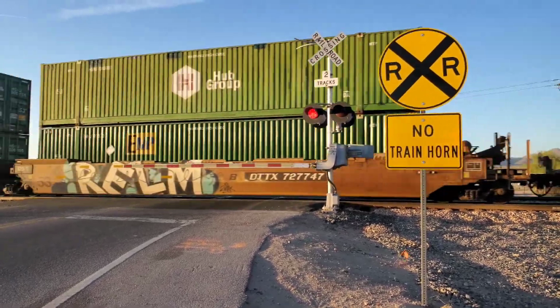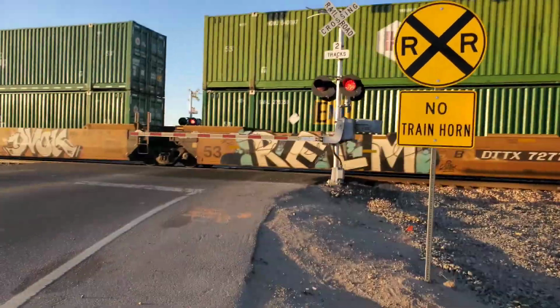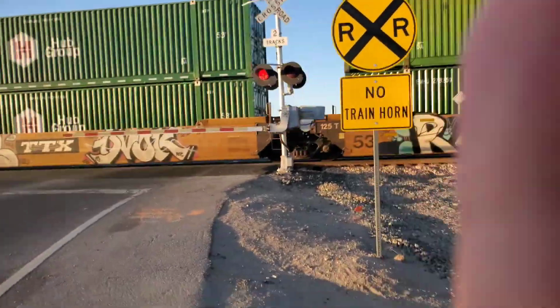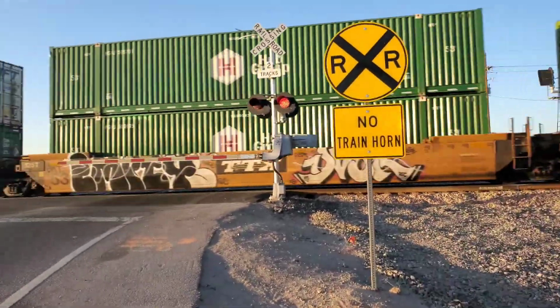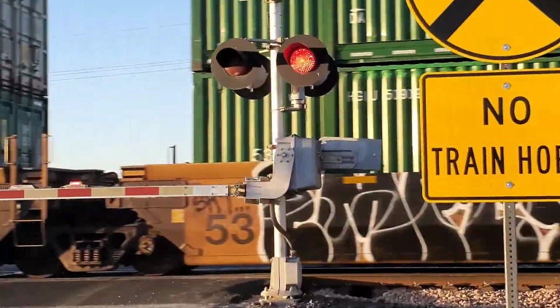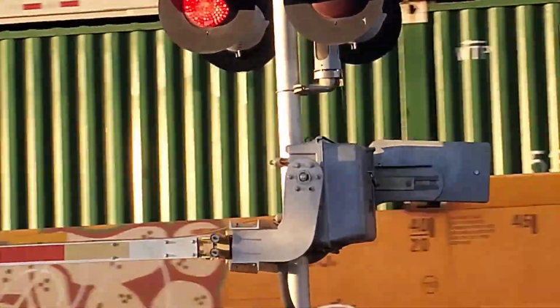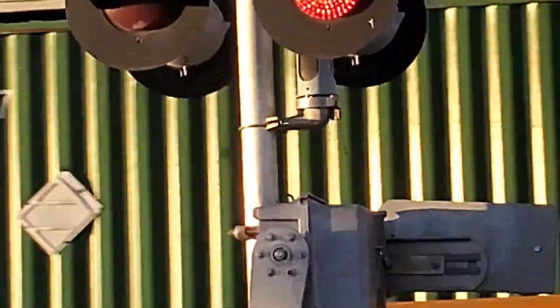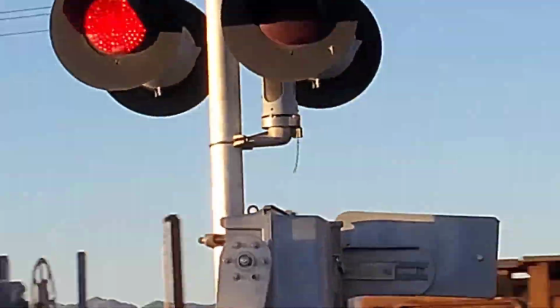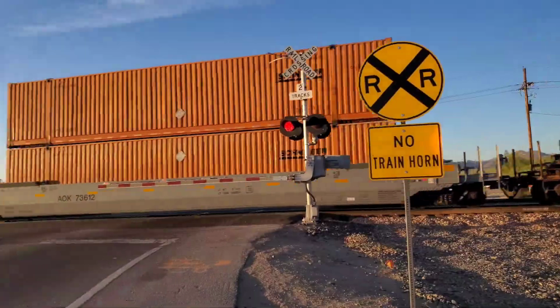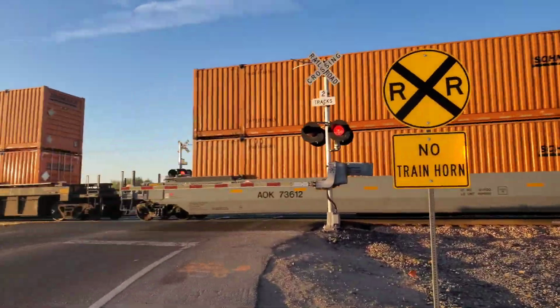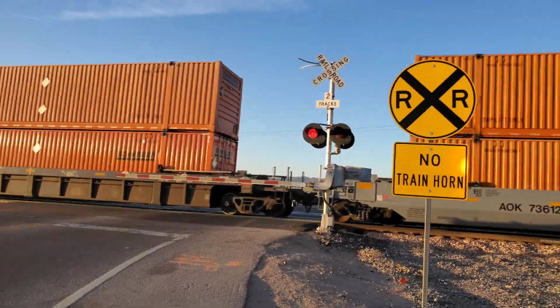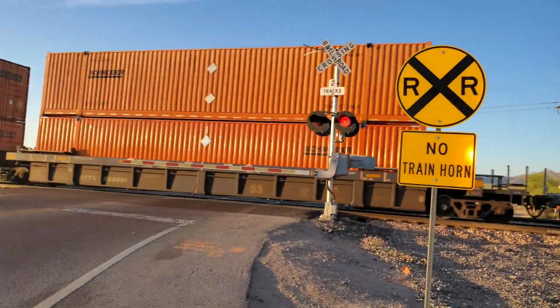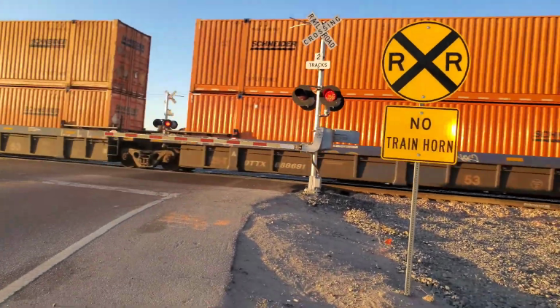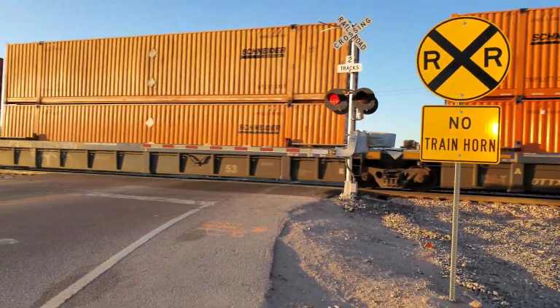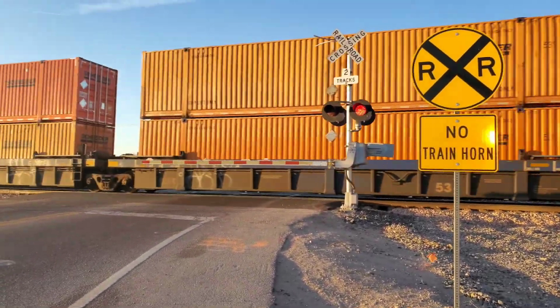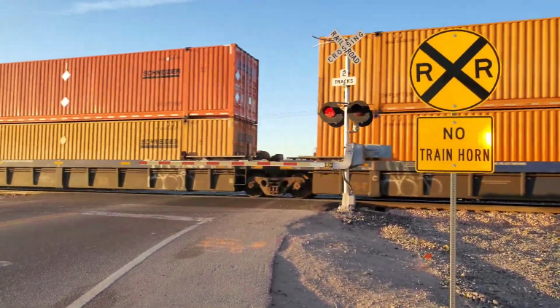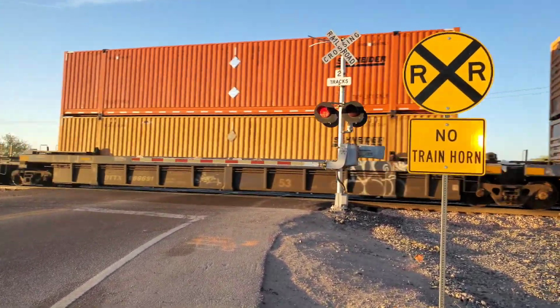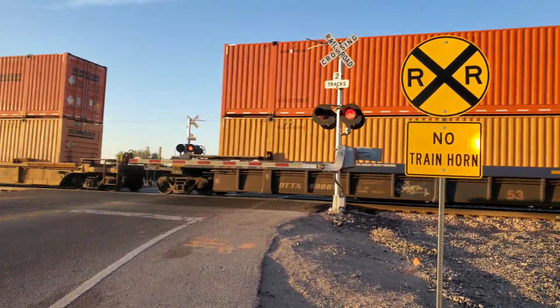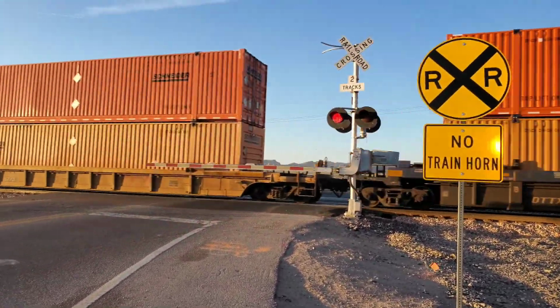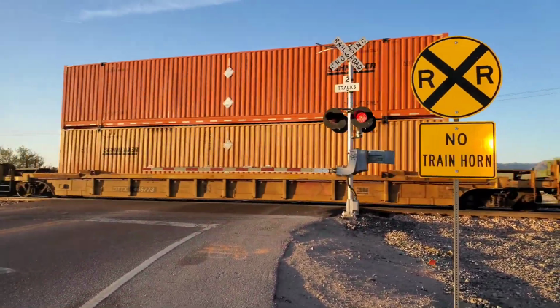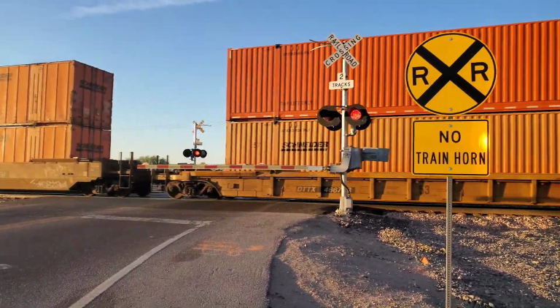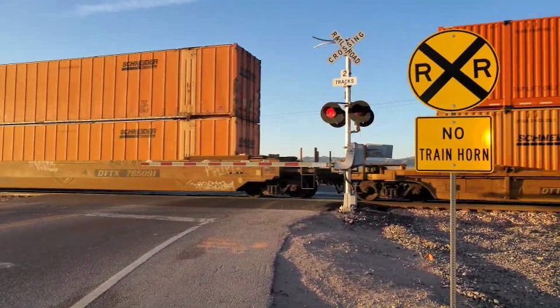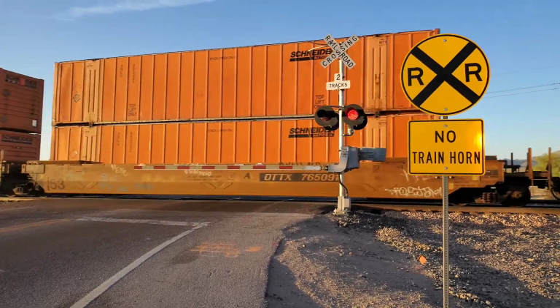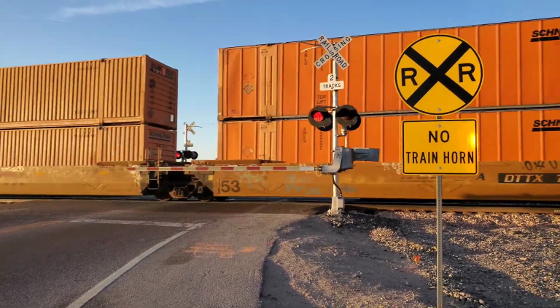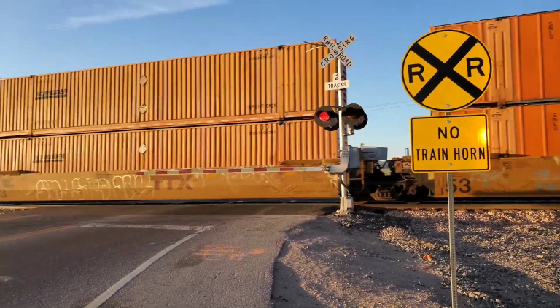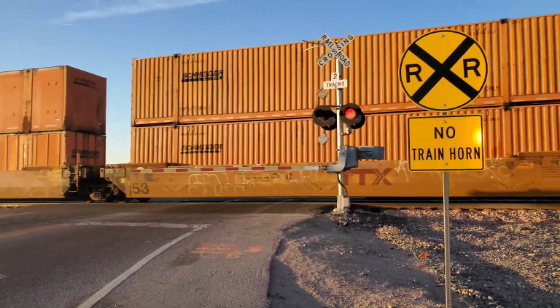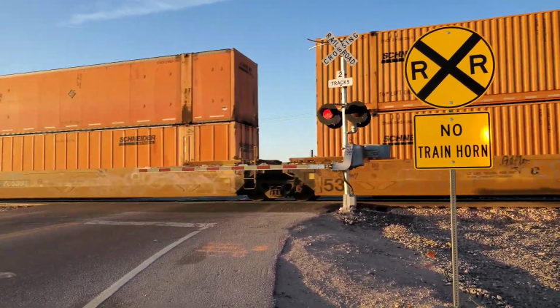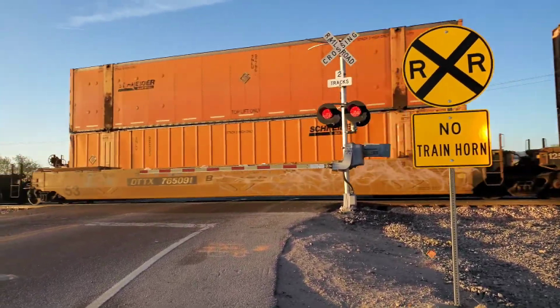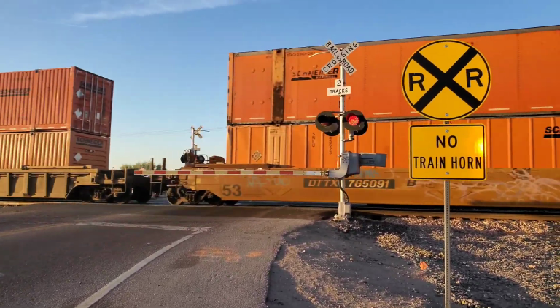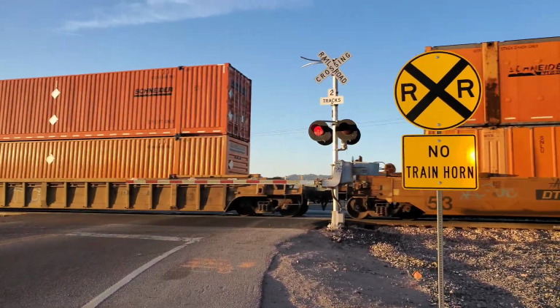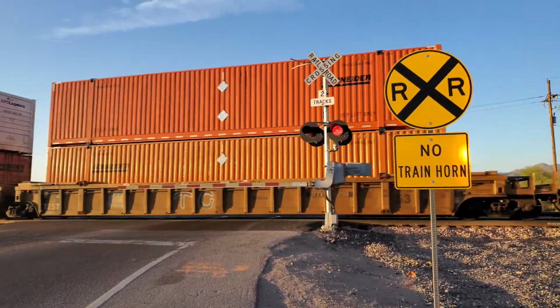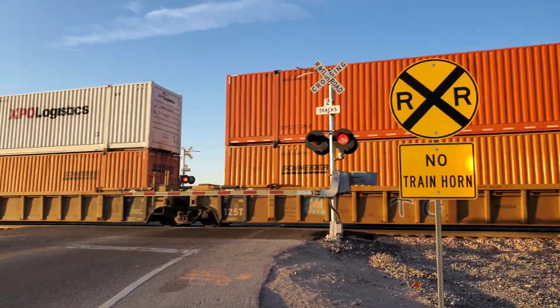I can see the bell a little bit on this side. The bell's a little bit exposed. Ooh, Snyder cars! Wow, nice orange Snyder cars.